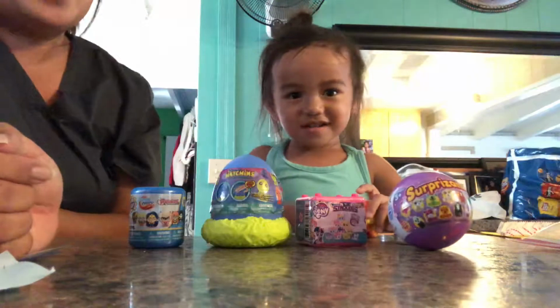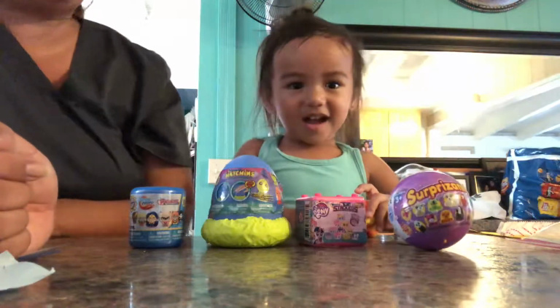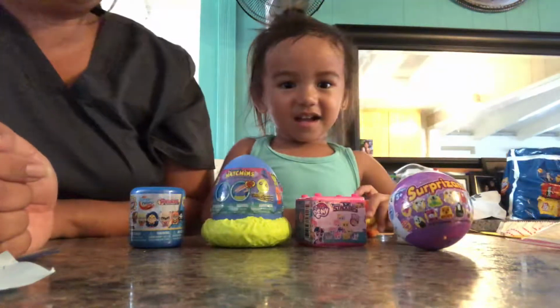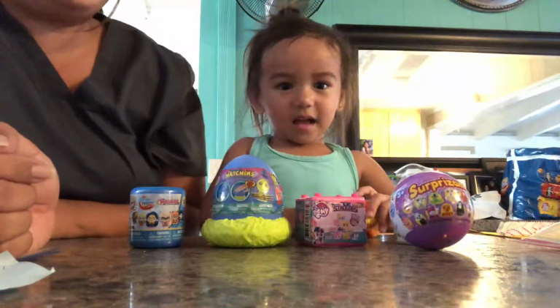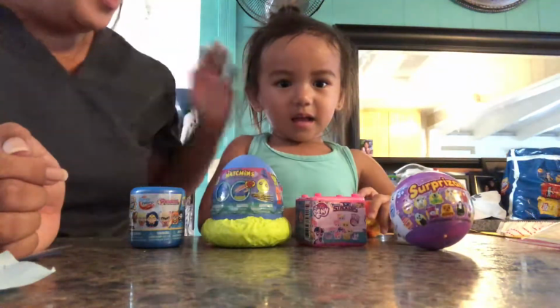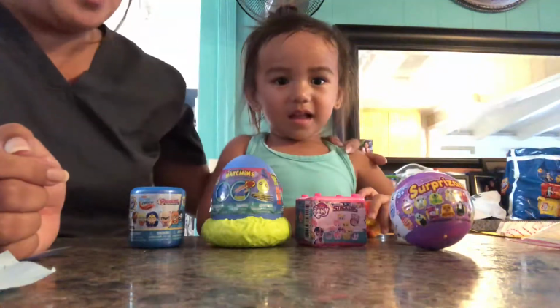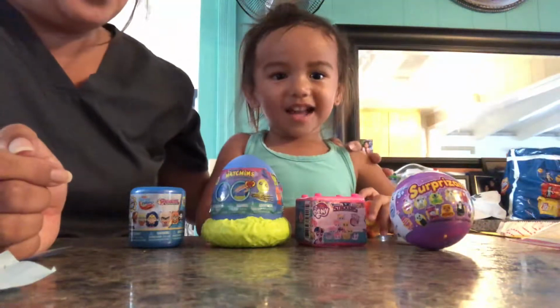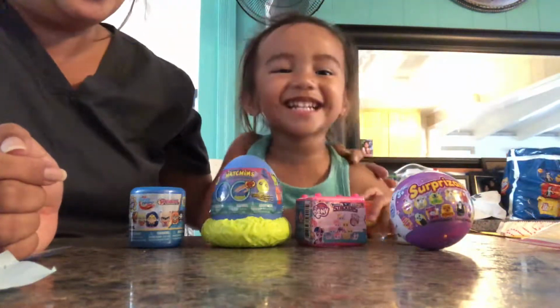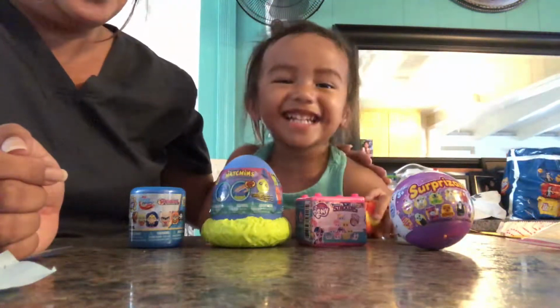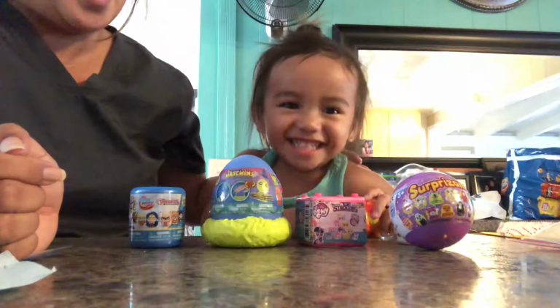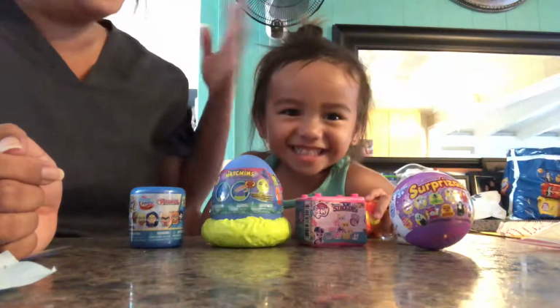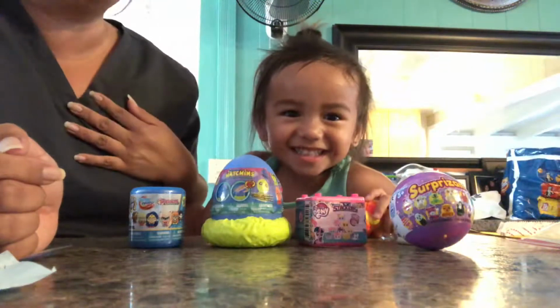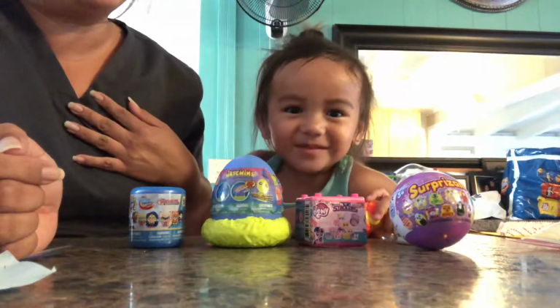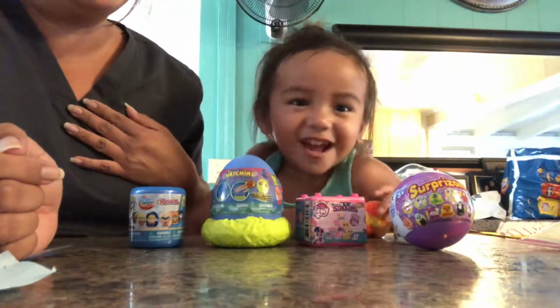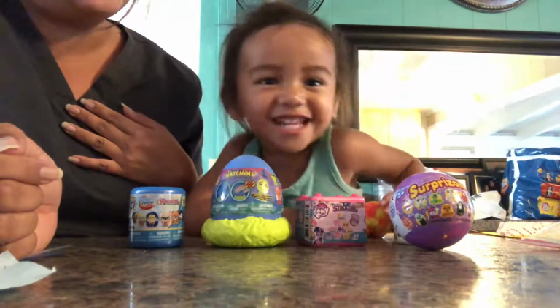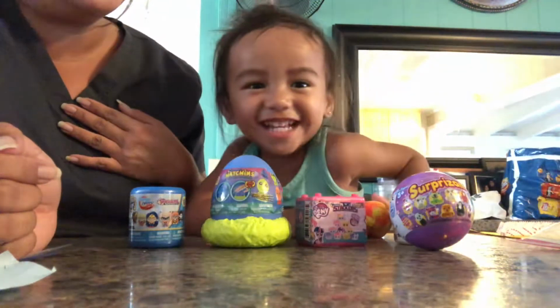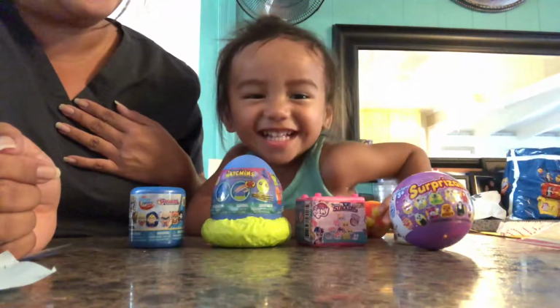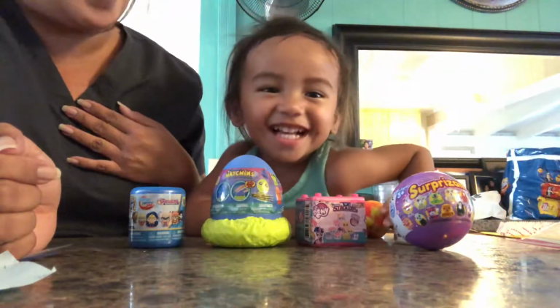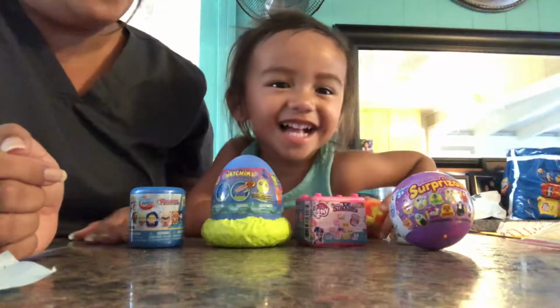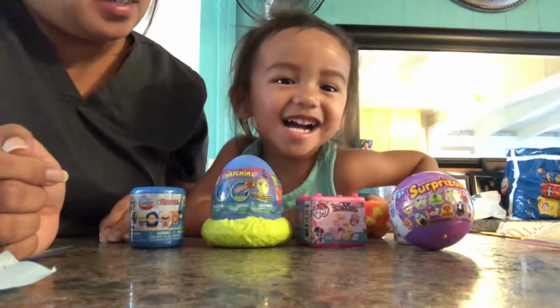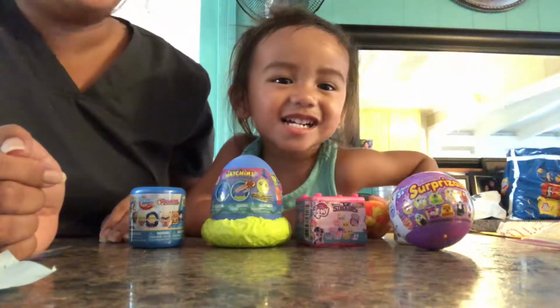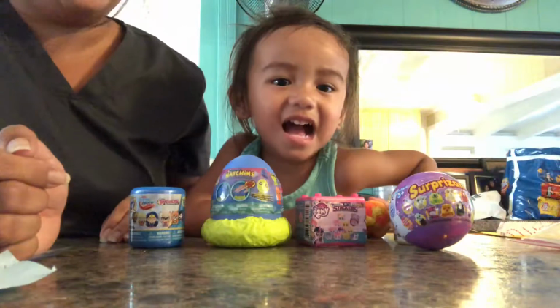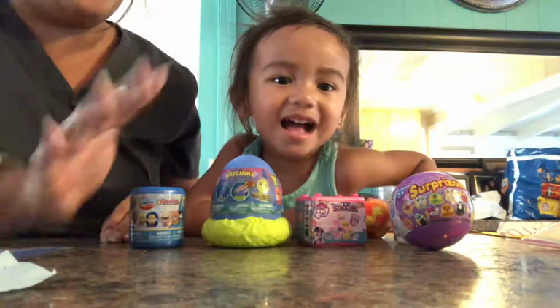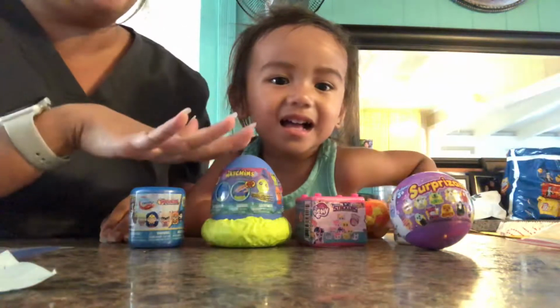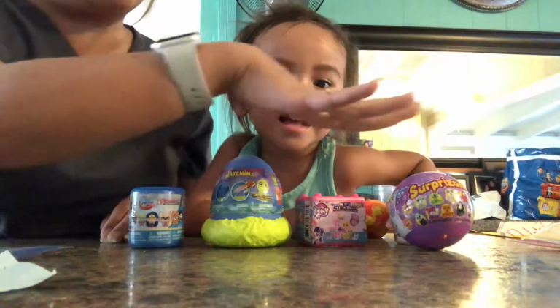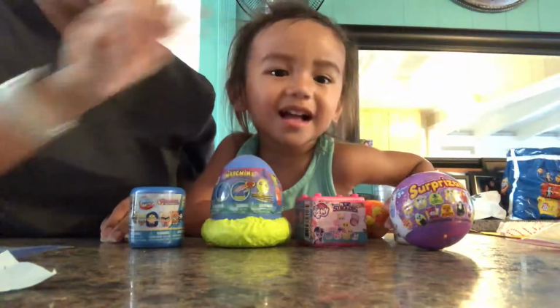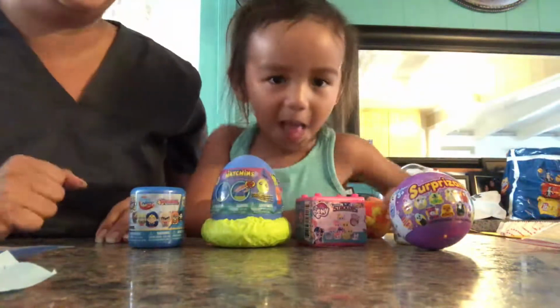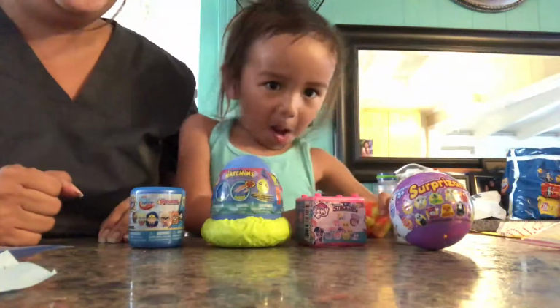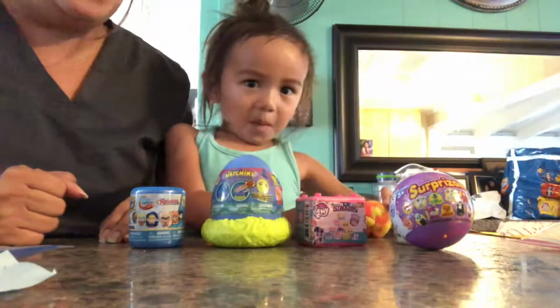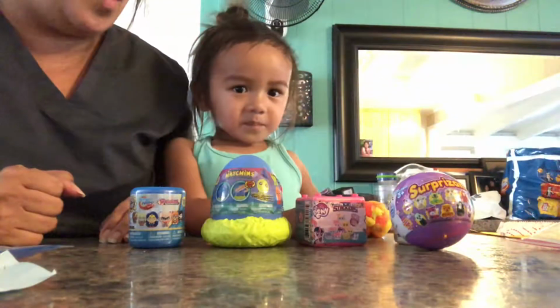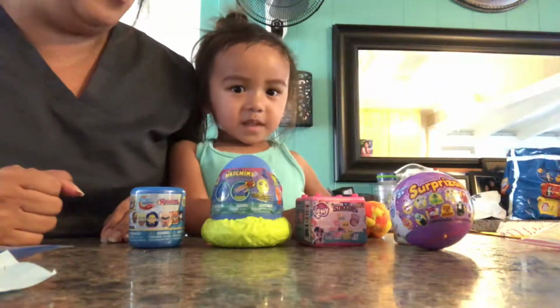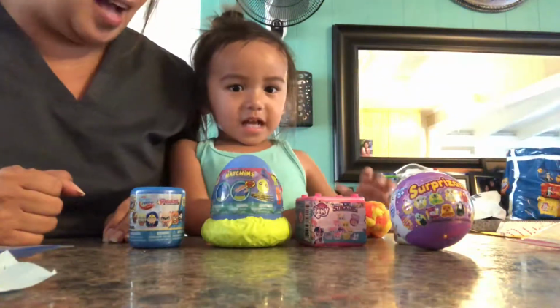Hi guys, what's your name? Kylie. And what's mommy's name? Chelsea. And we're here today to open some egg supplies. Which one do you want to open first, Kylie?